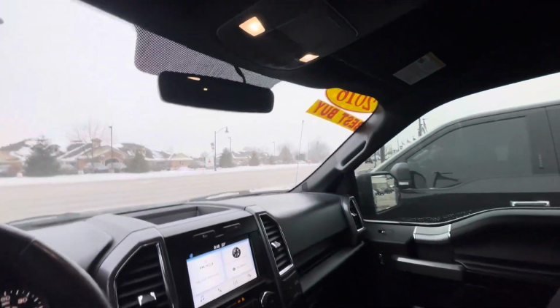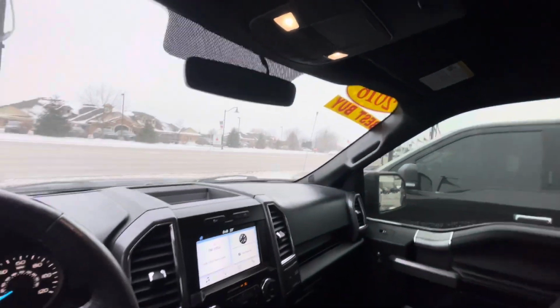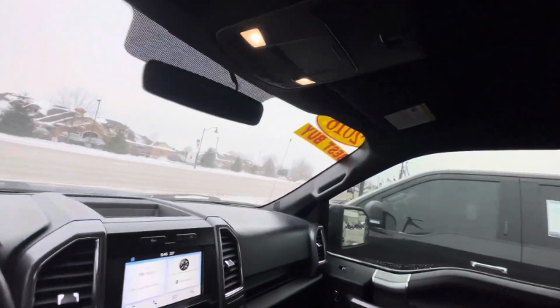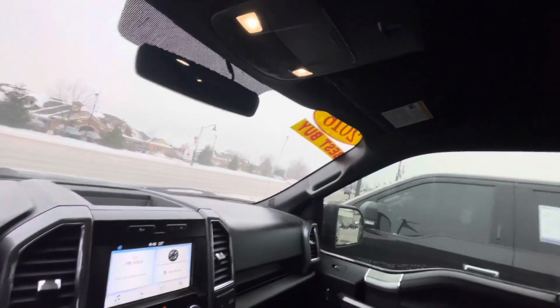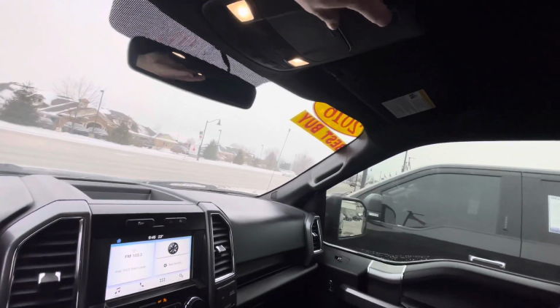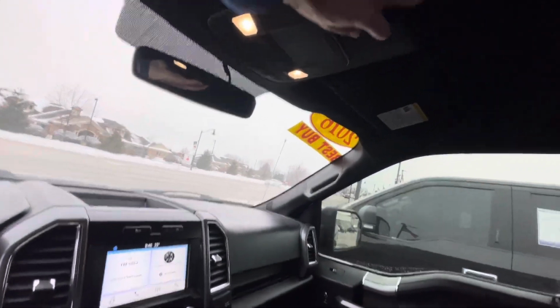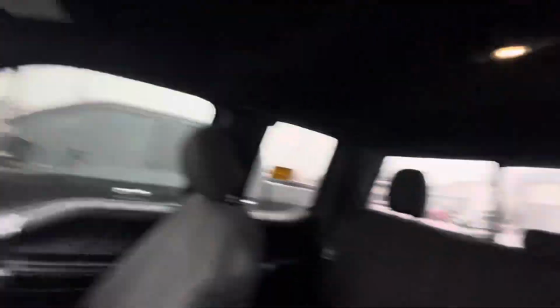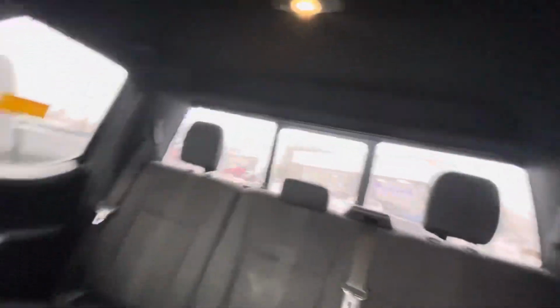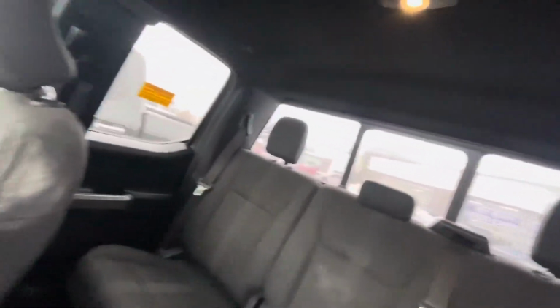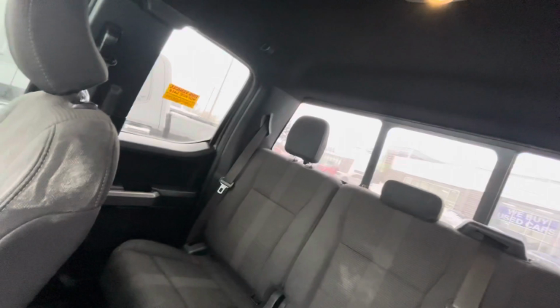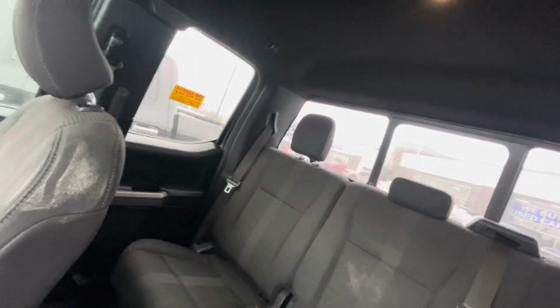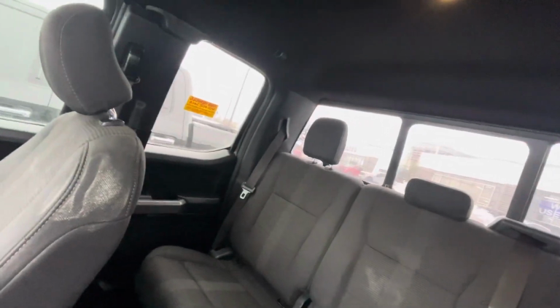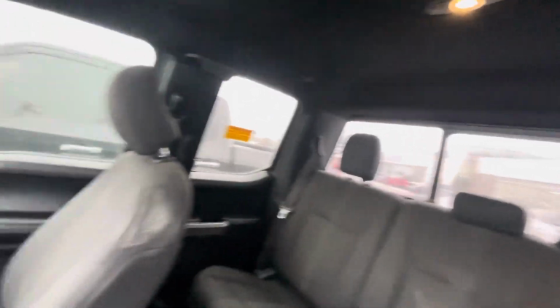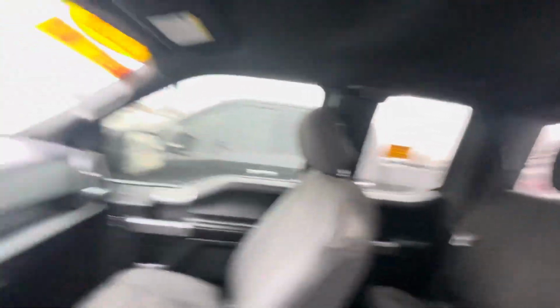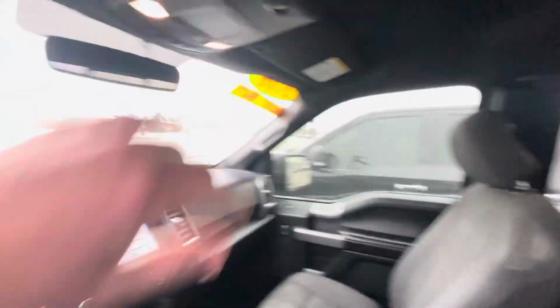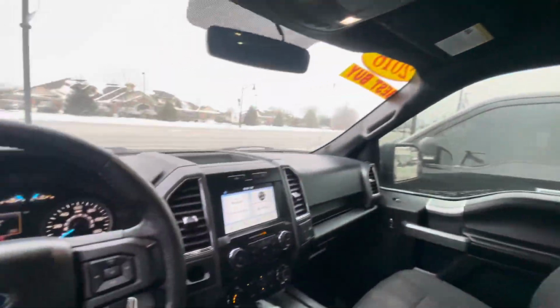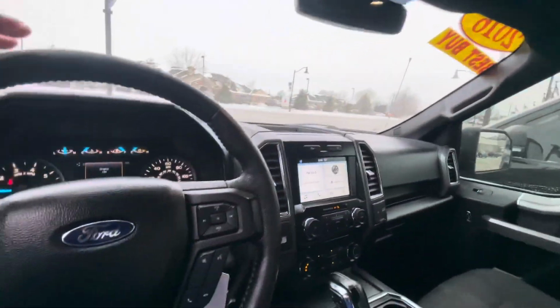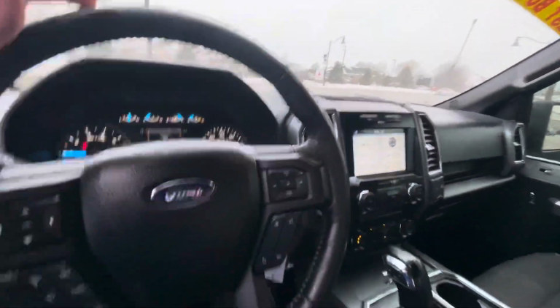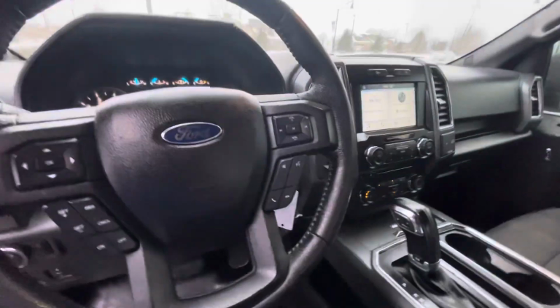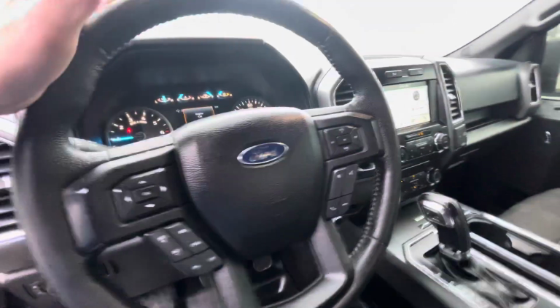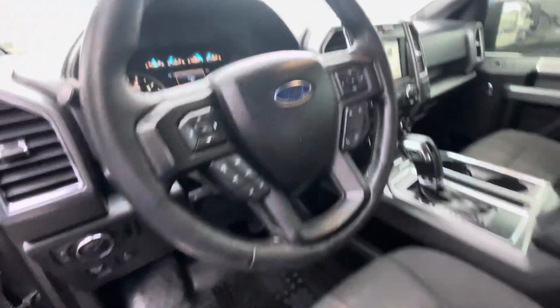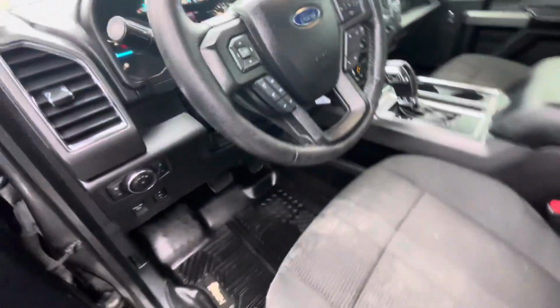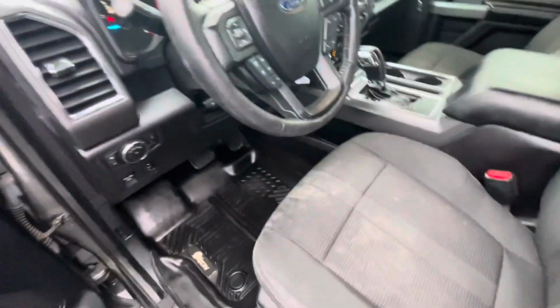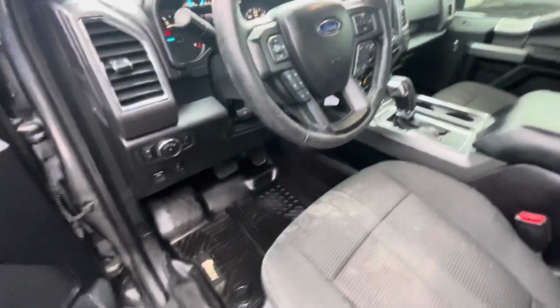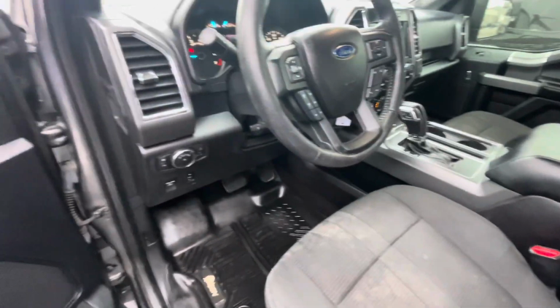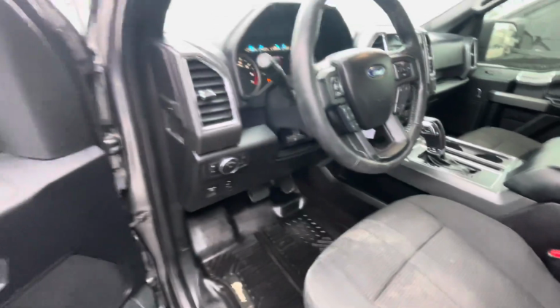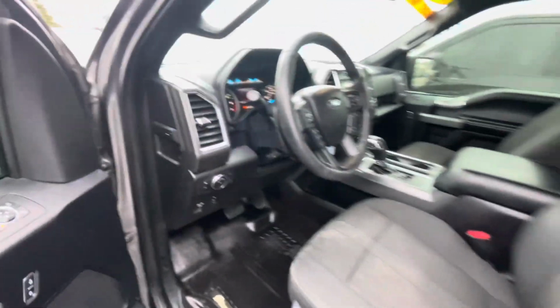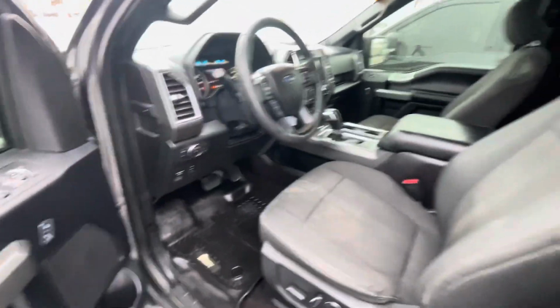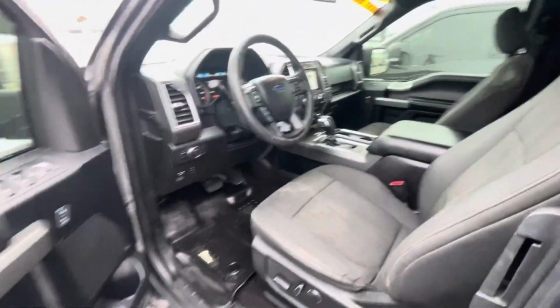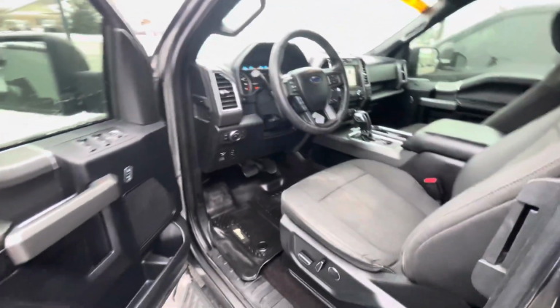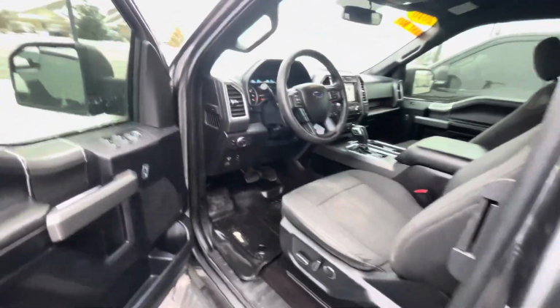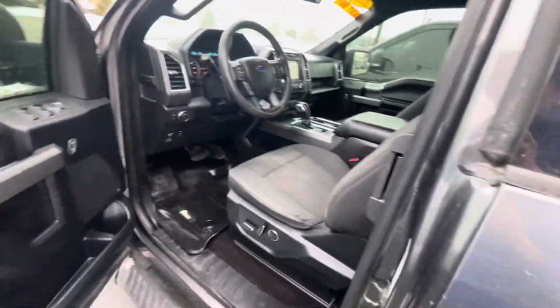It's got the rear power sliding window, which is probably frozen. It's got fog lights, which is nice — you don't always get those.